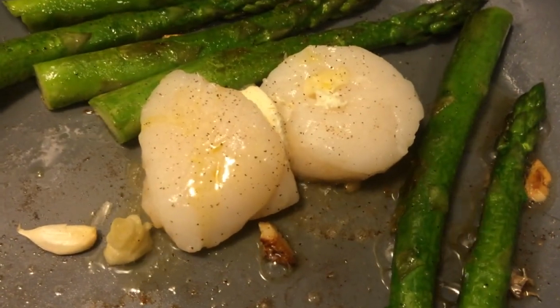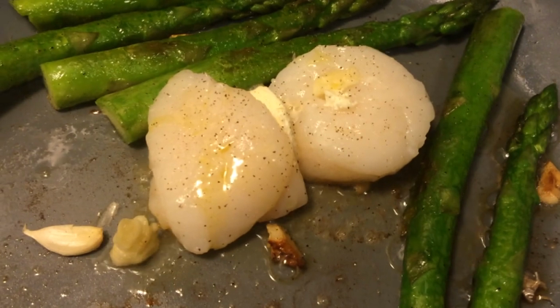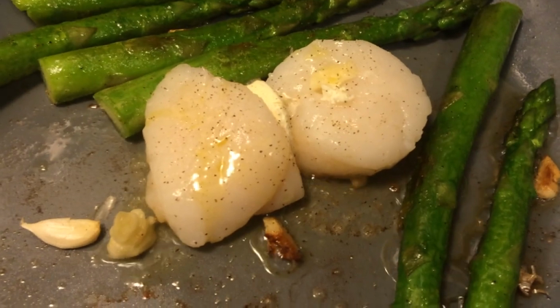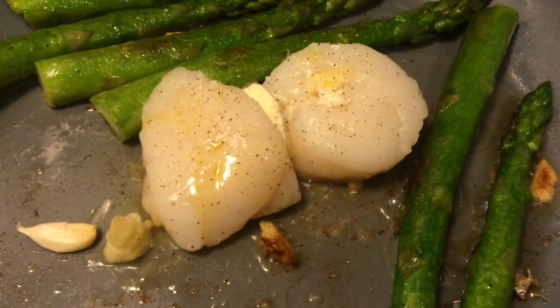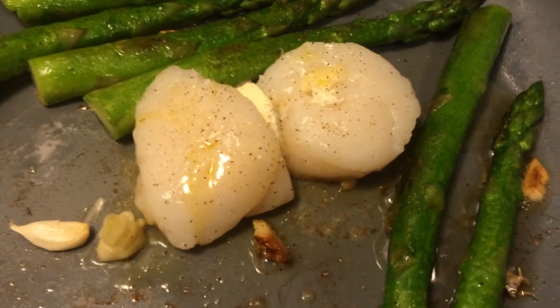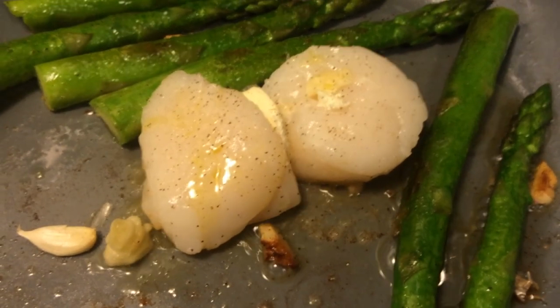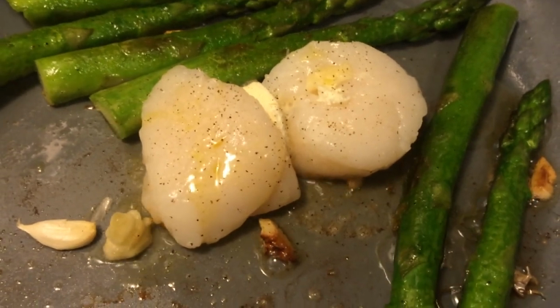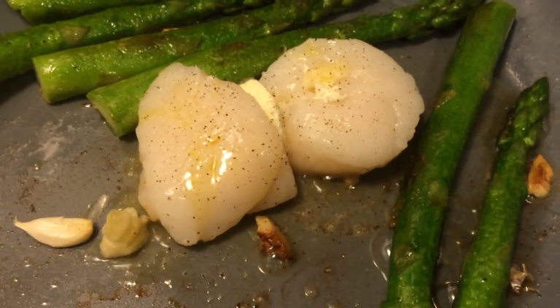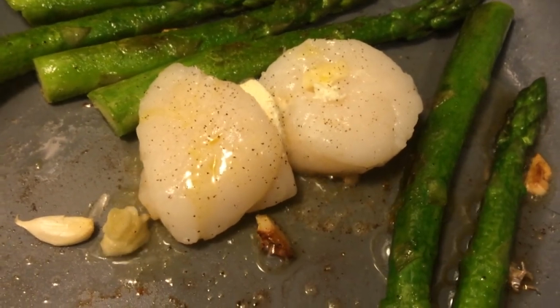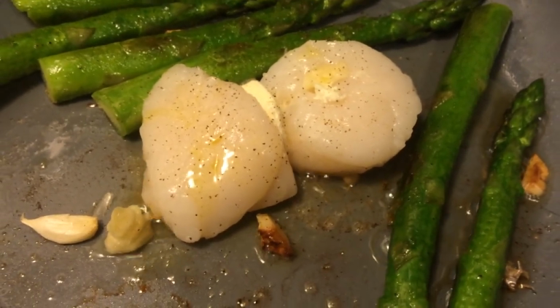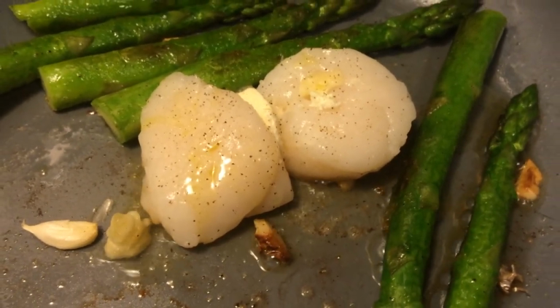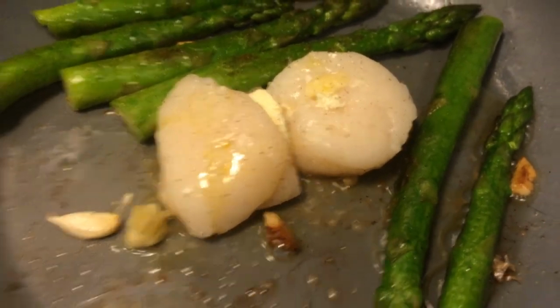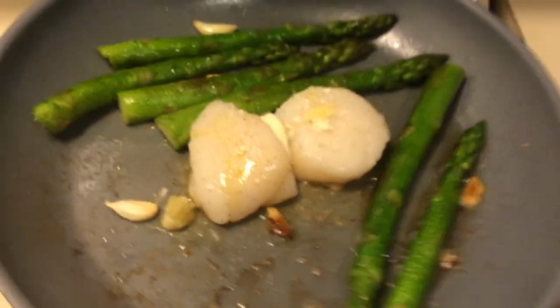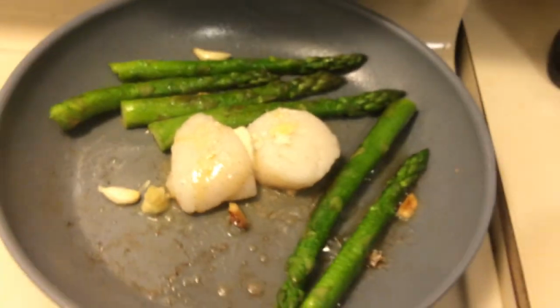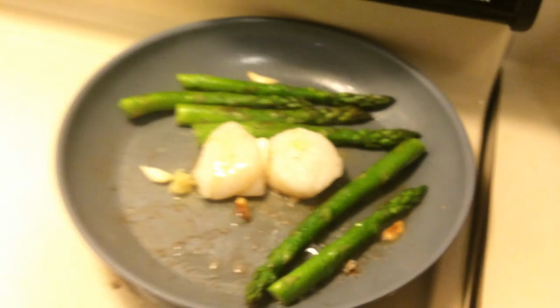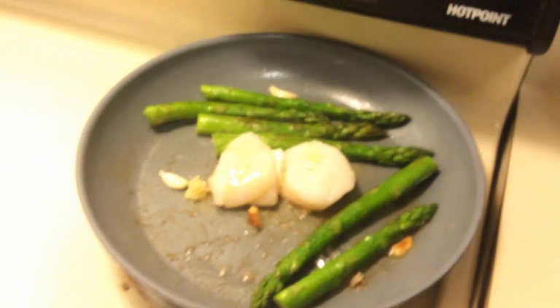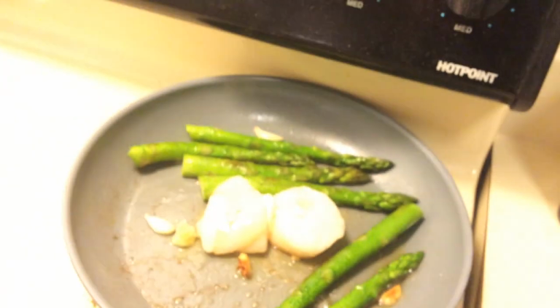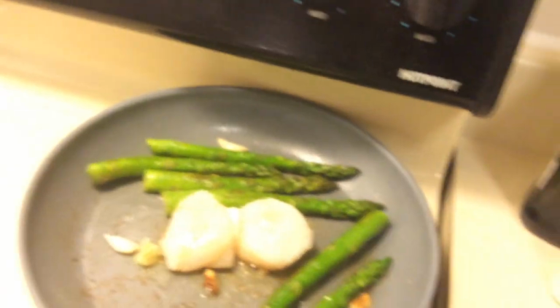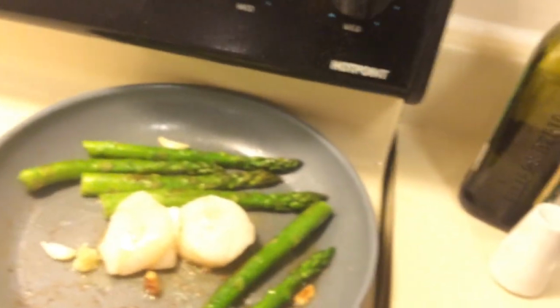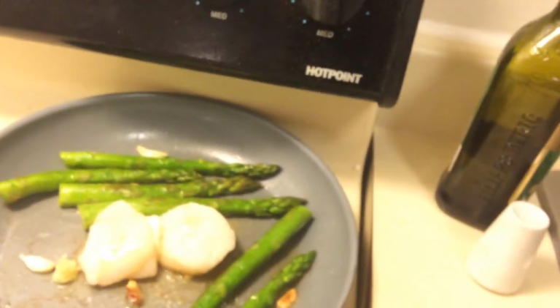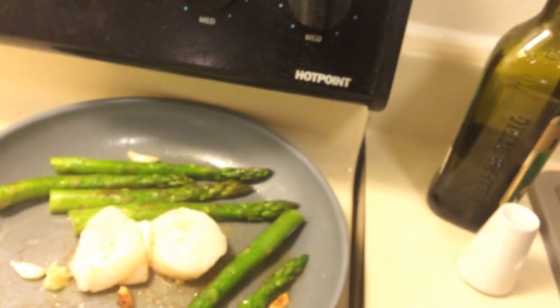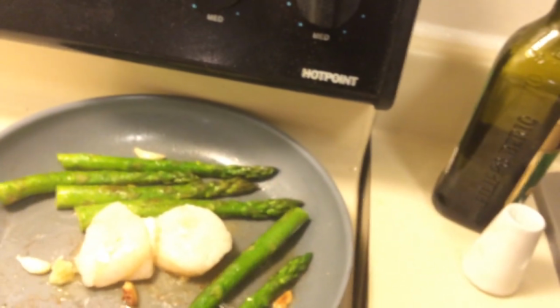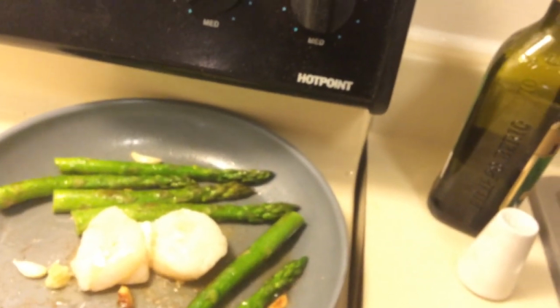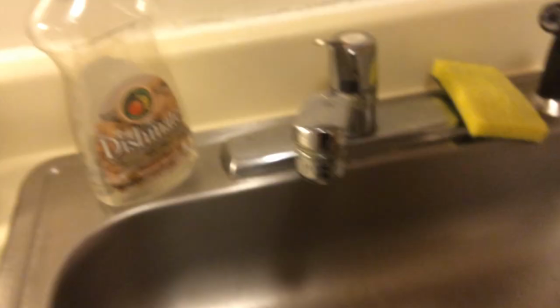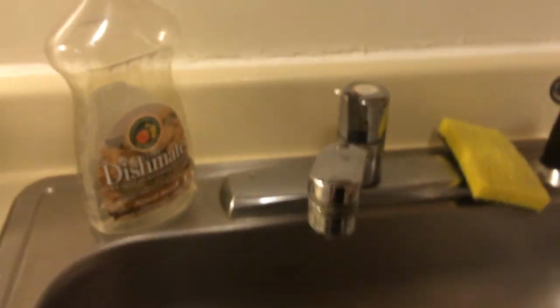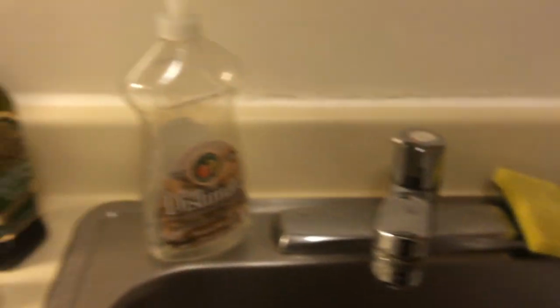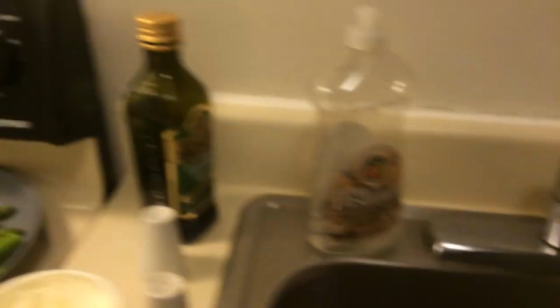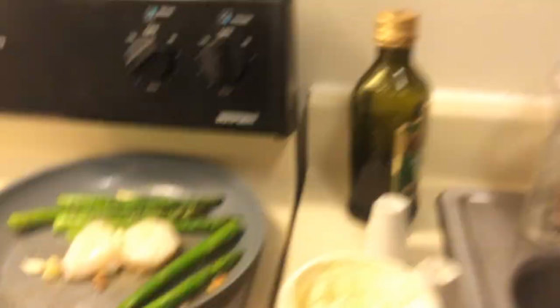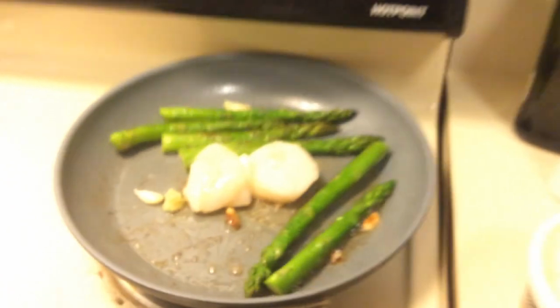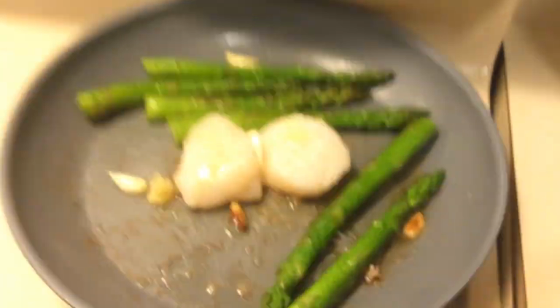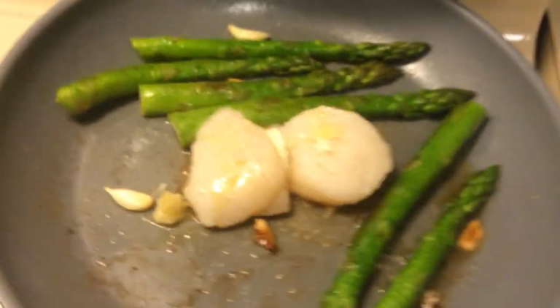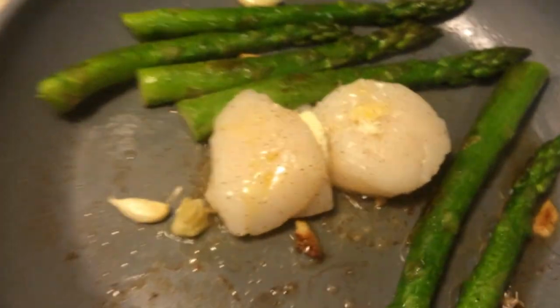Look at those baby fry up — amazing. Now these are really high quality sea scallops. These two cost basically four bucks, so two bucks each.